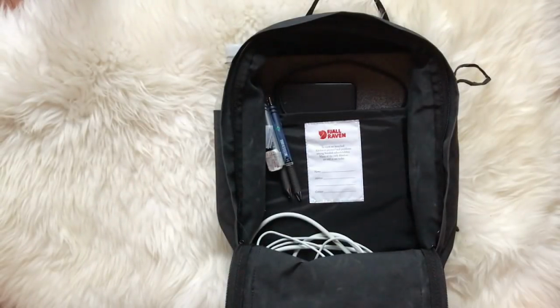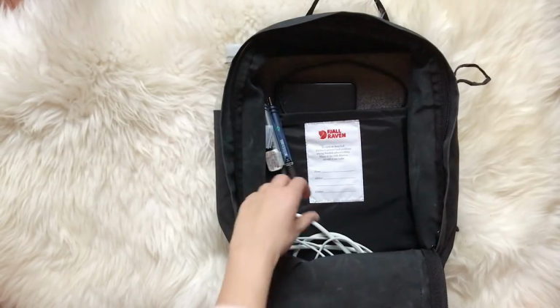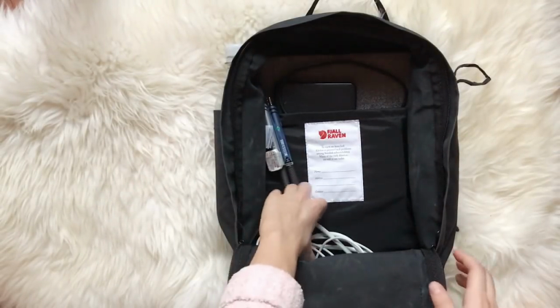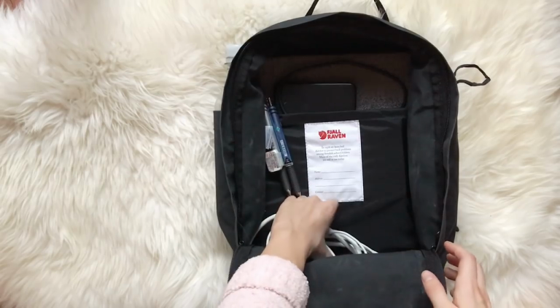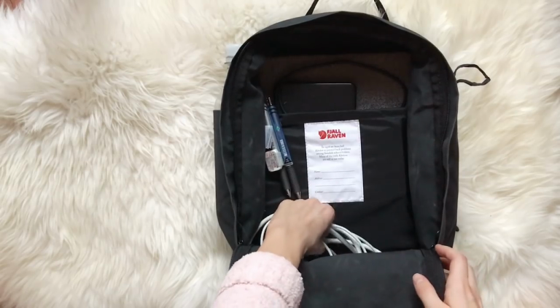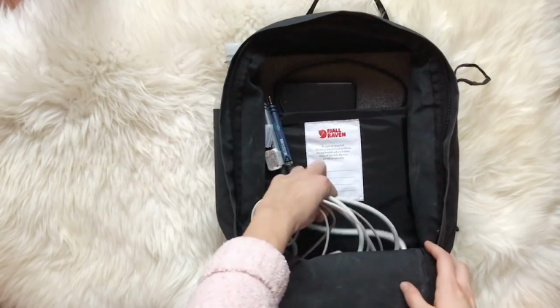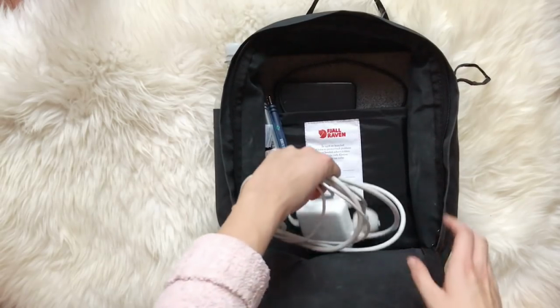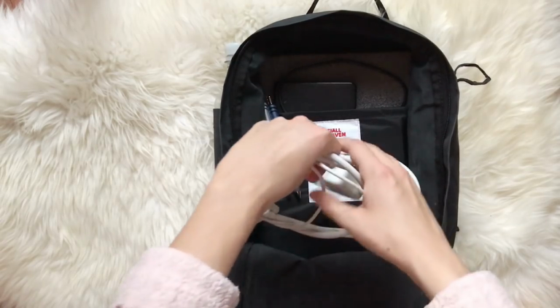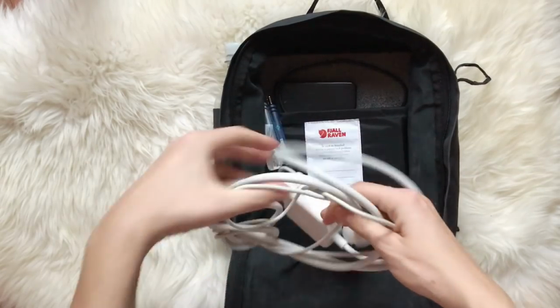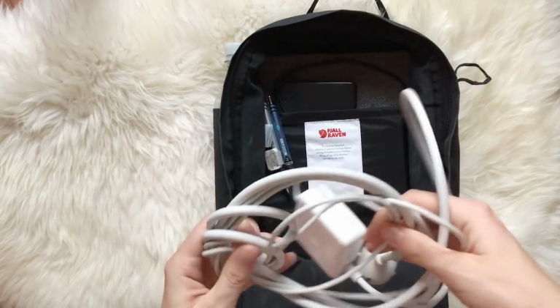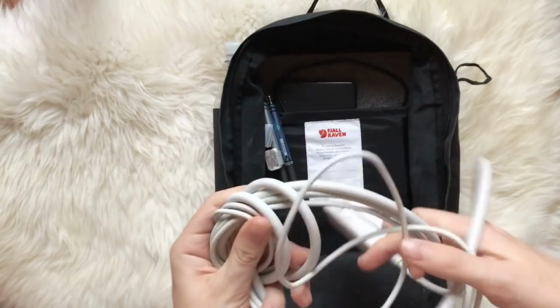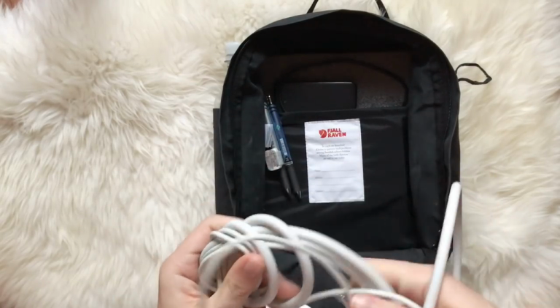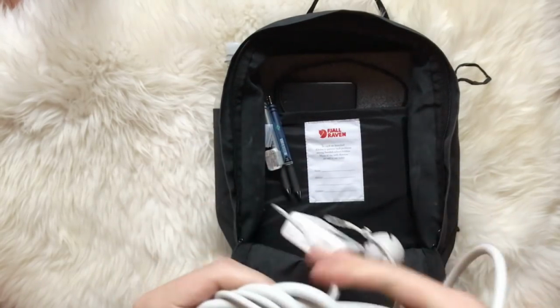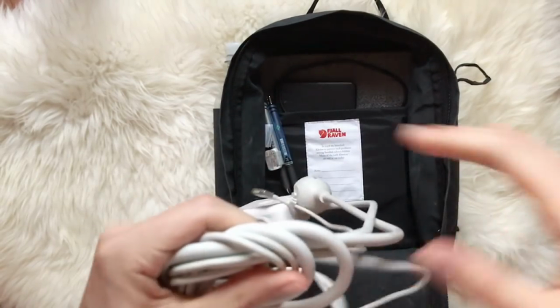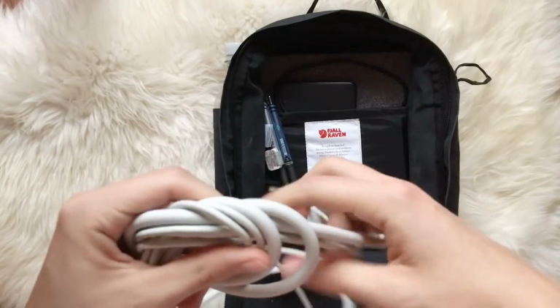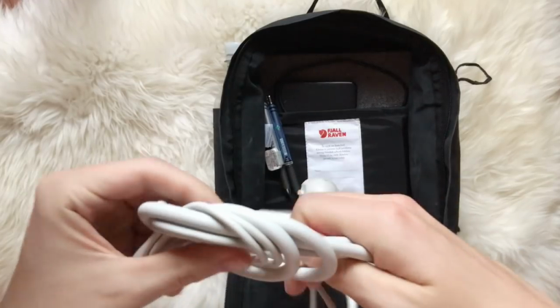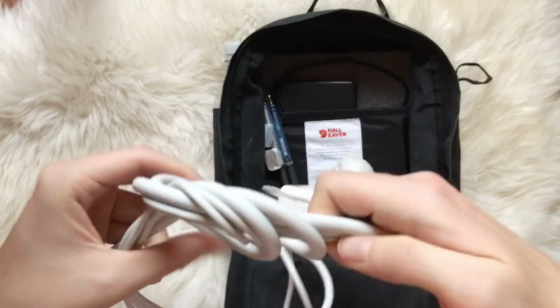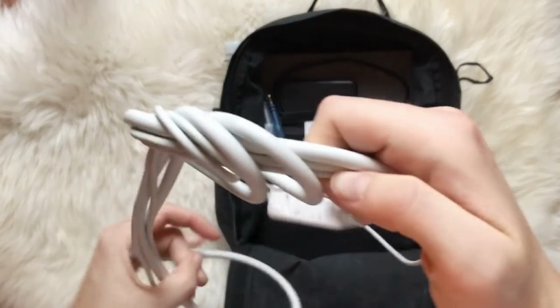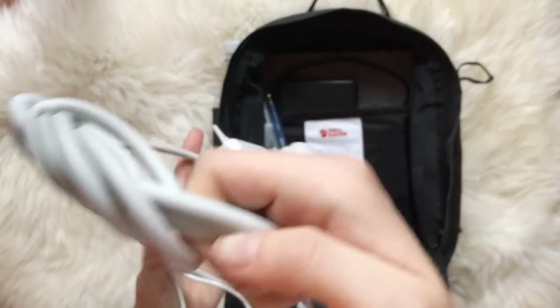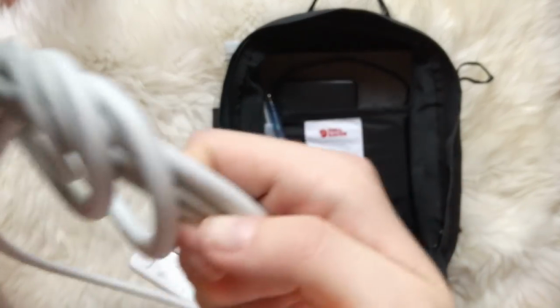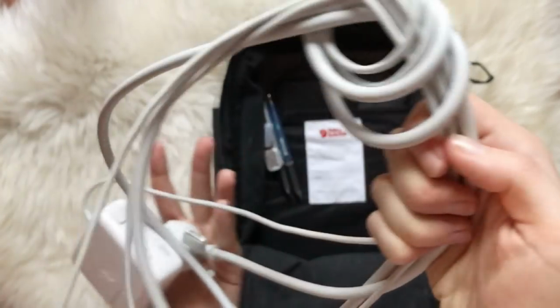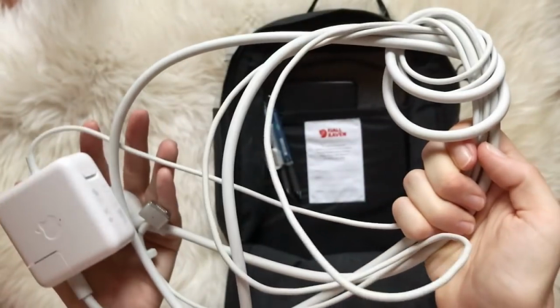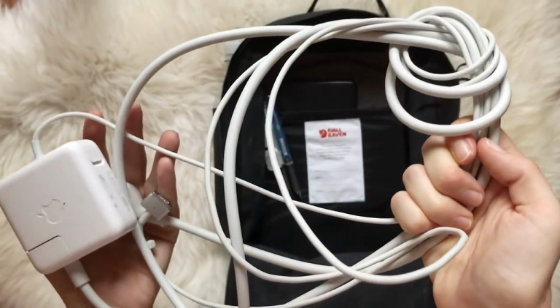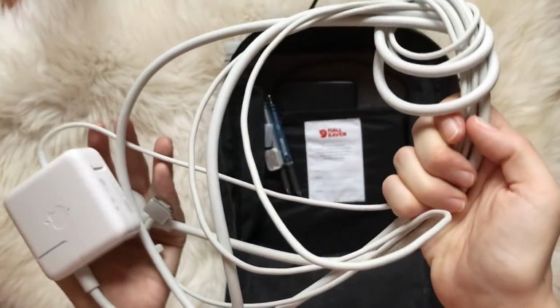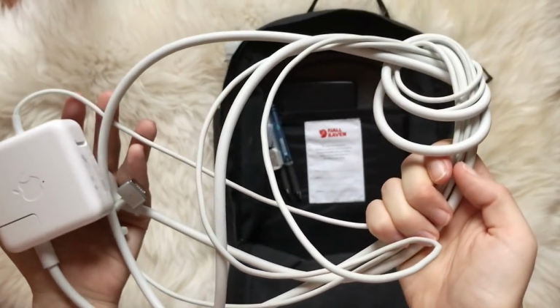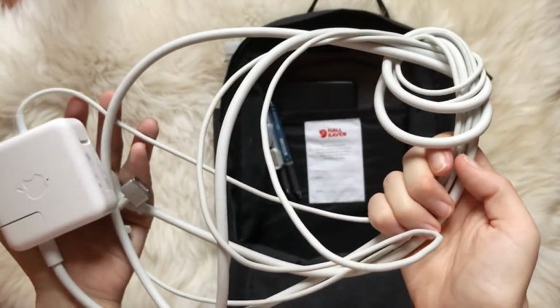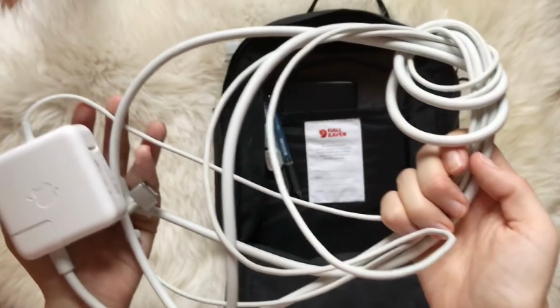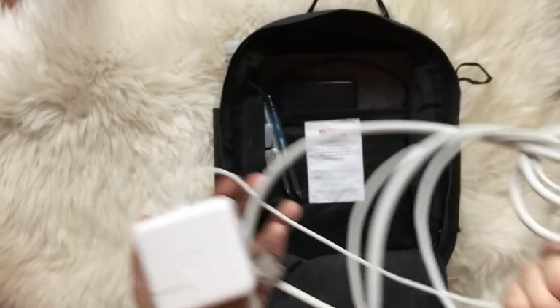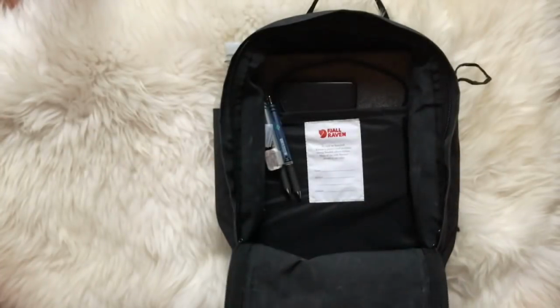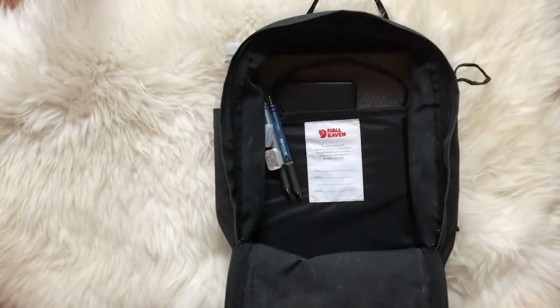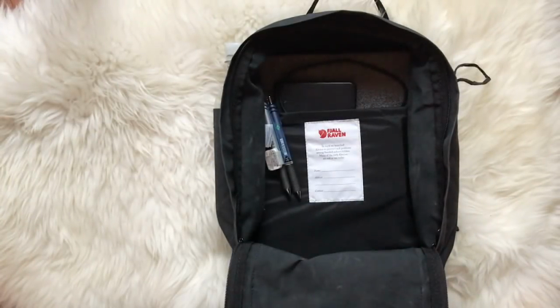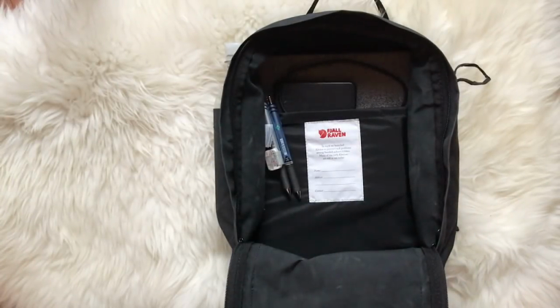On the bottom of the main compartment I have my laptop charger. It is the item I'm least likely to need, but I still have it with me in case there is a lot of waiting and I would want to use my laptop for a while.